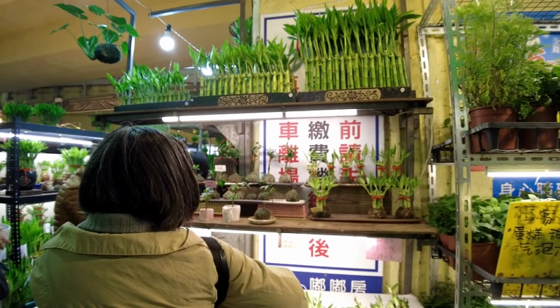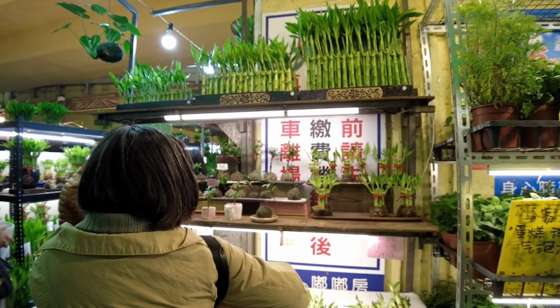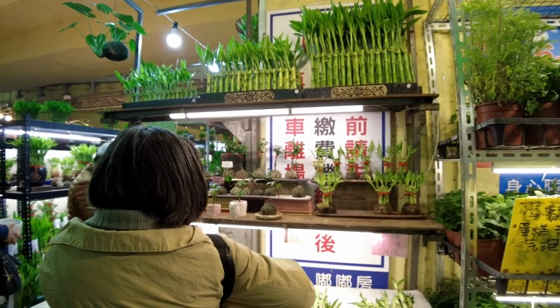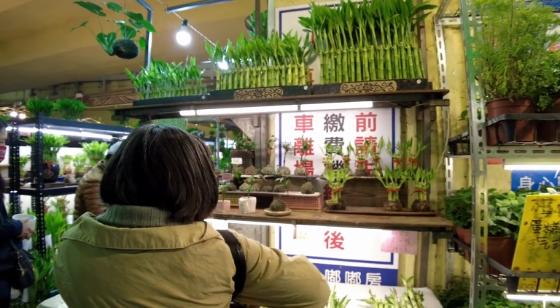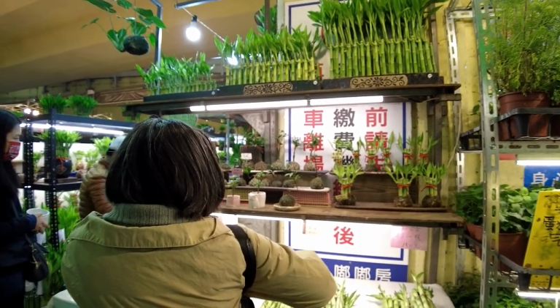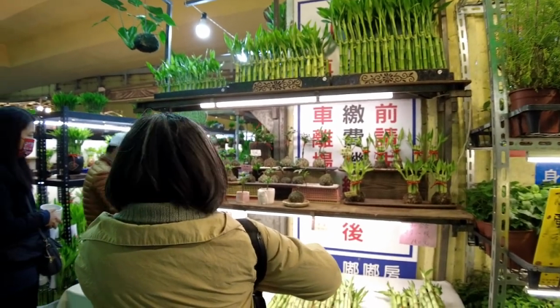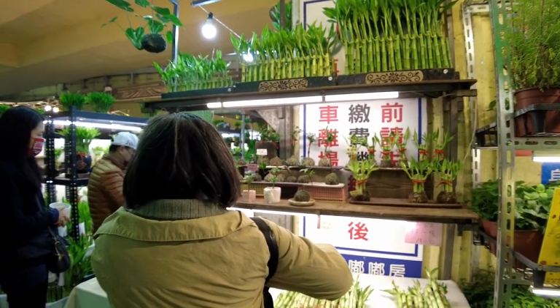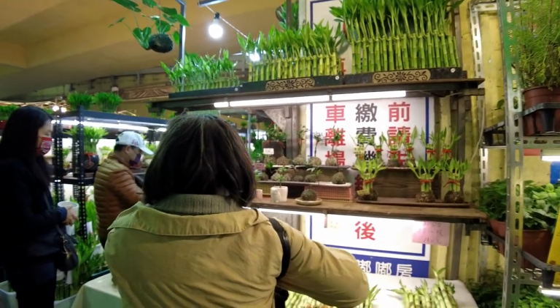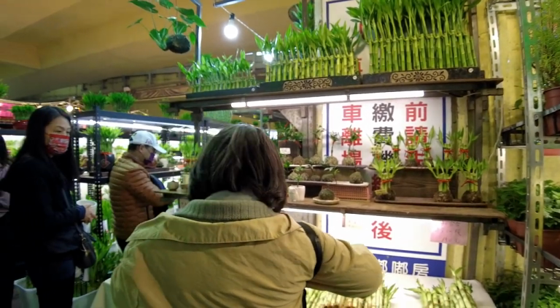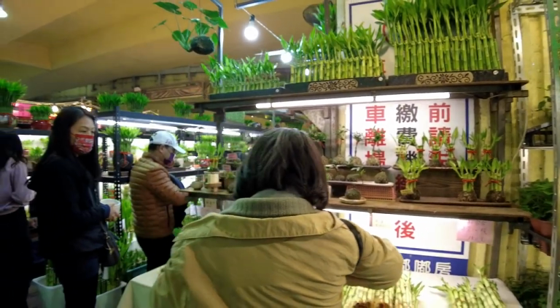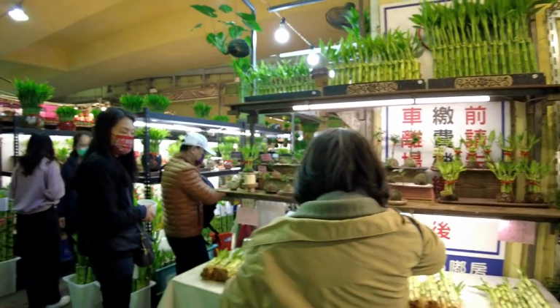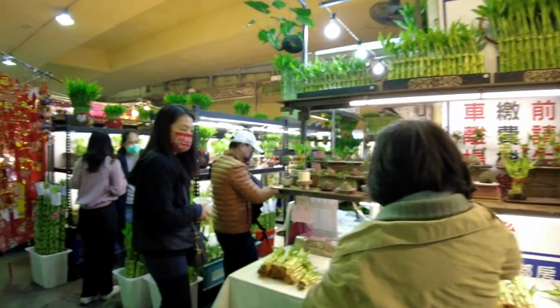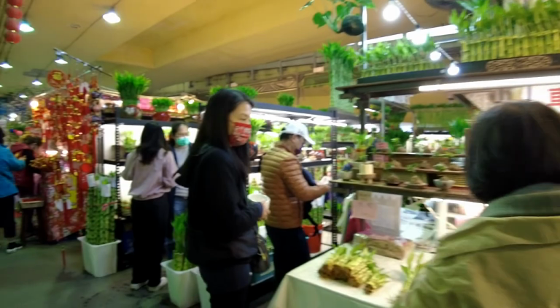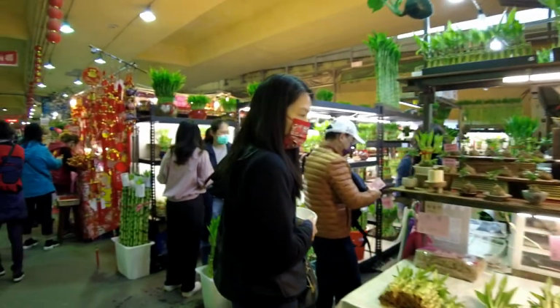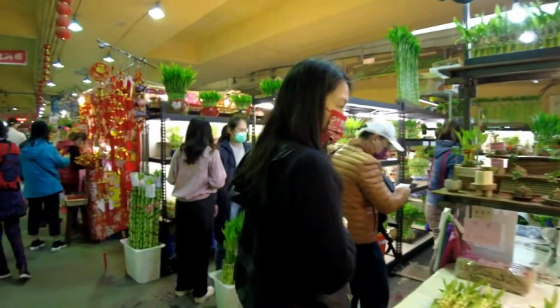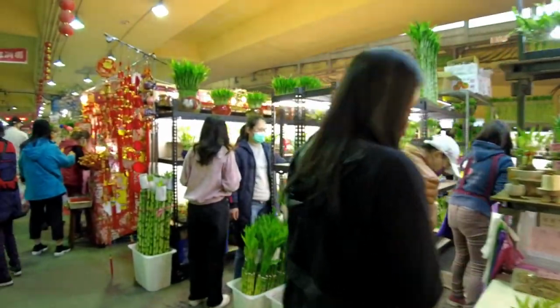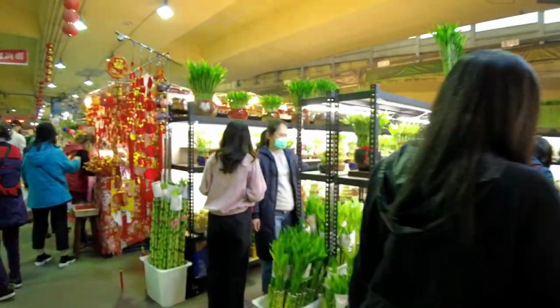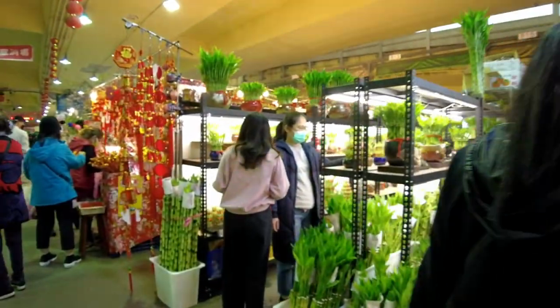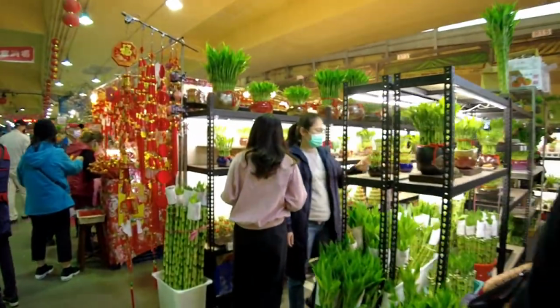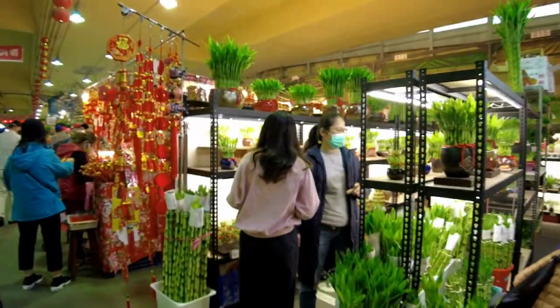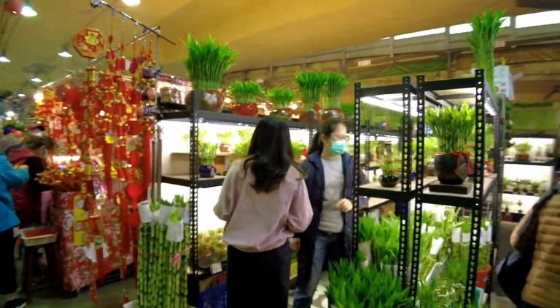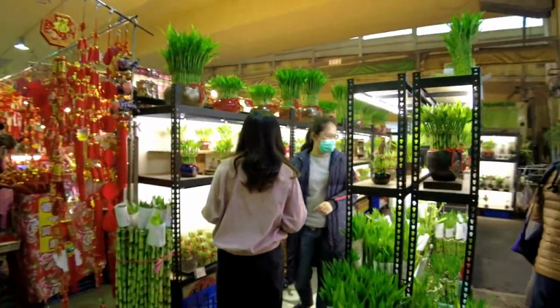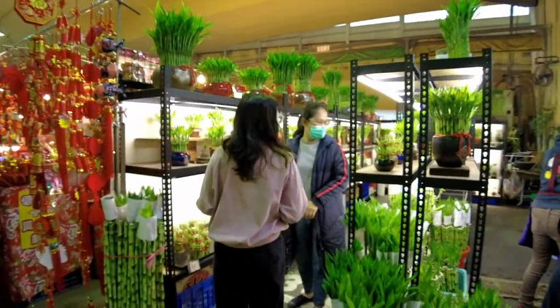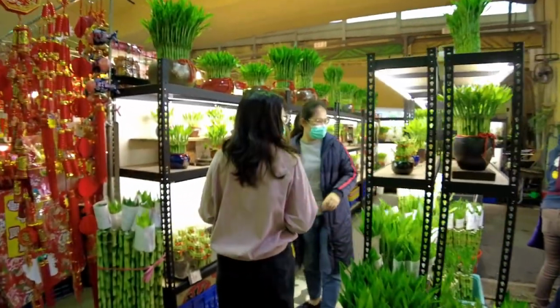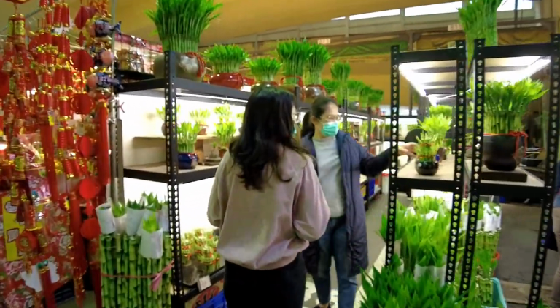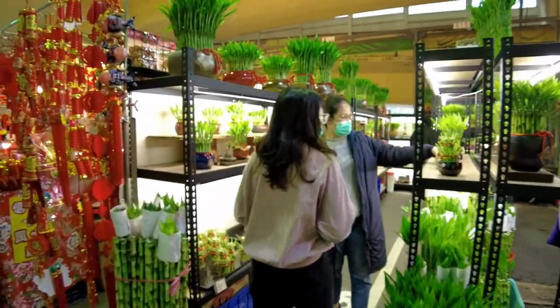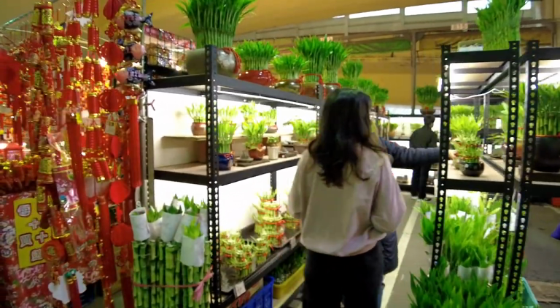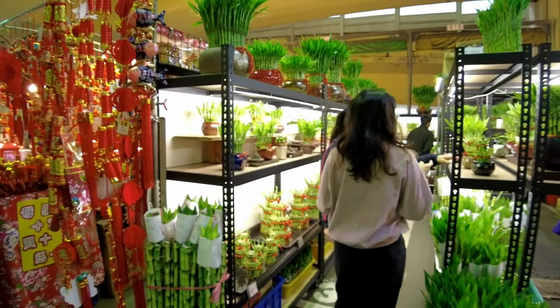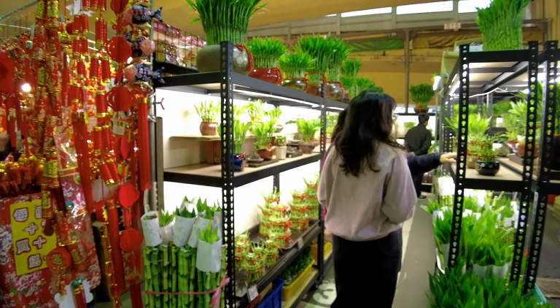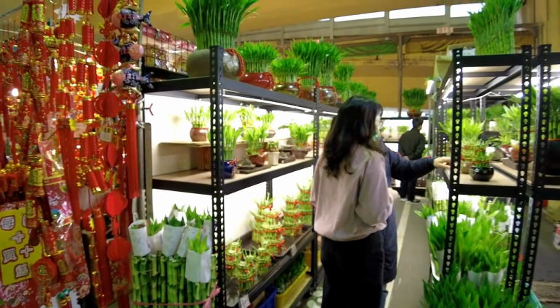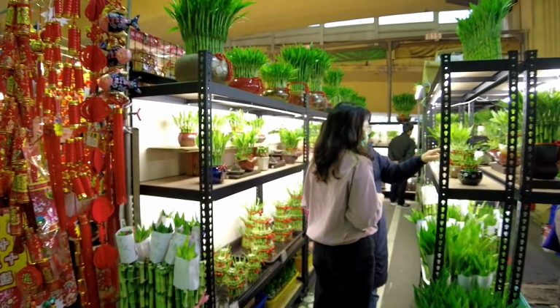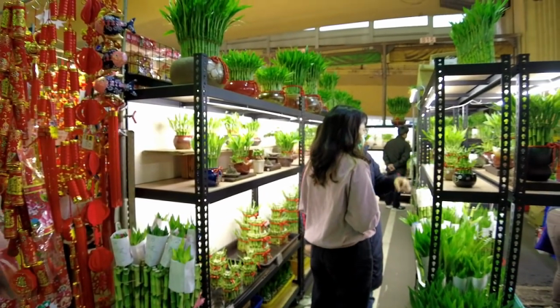These little plantains have been popular in the US over the last few years. This vendor has lots of them.